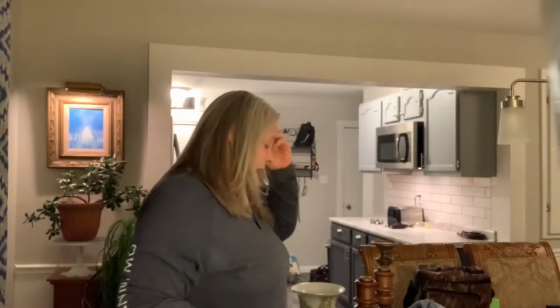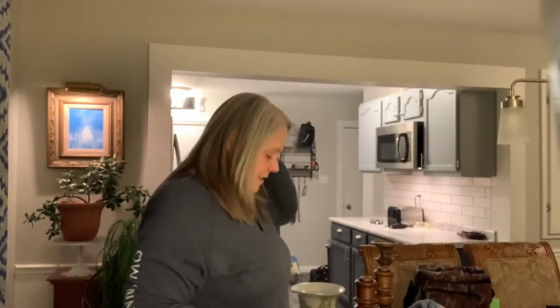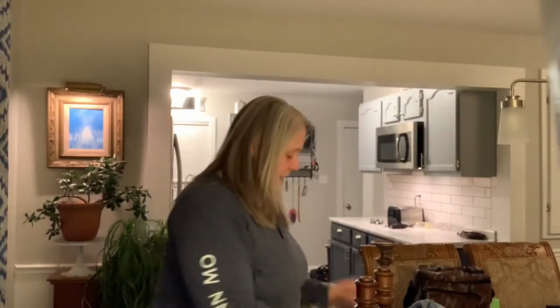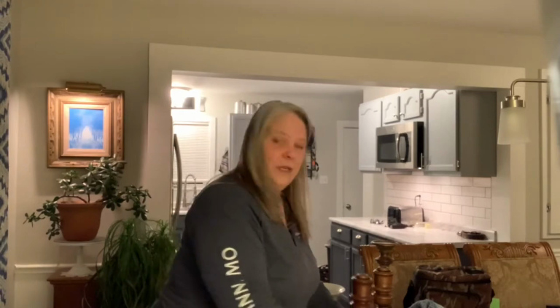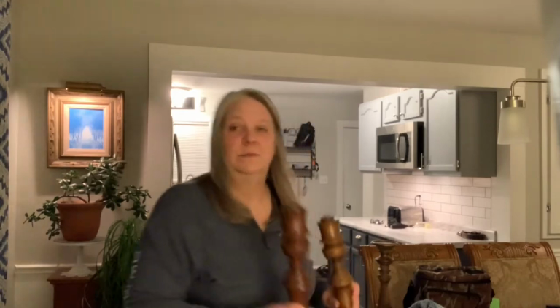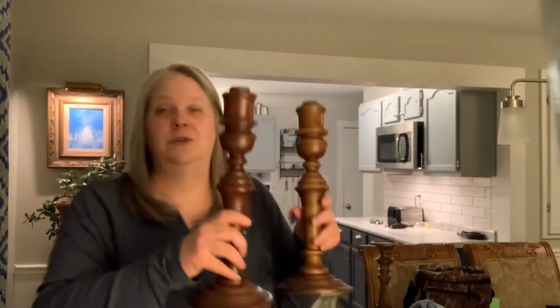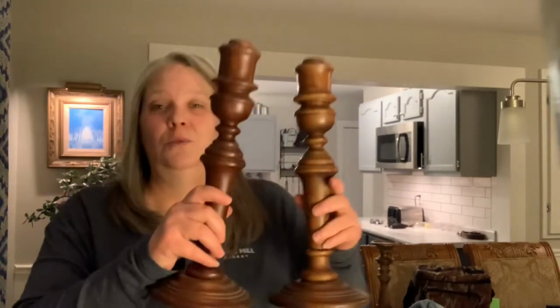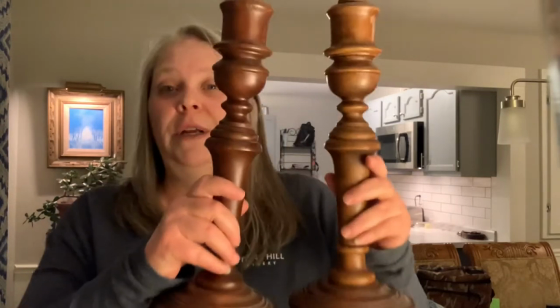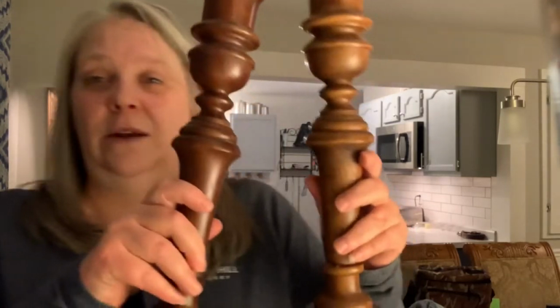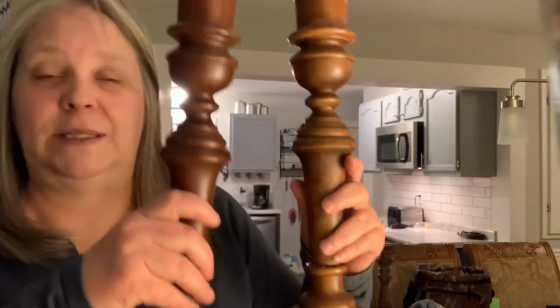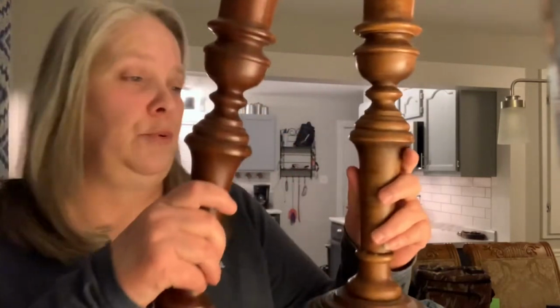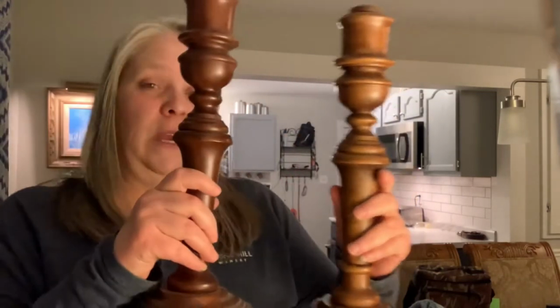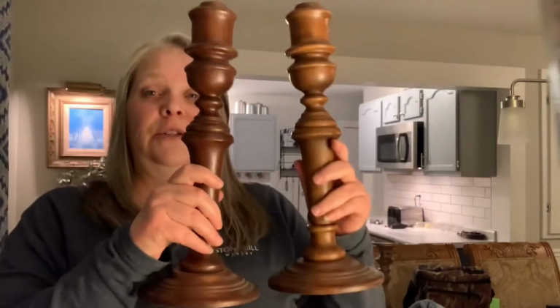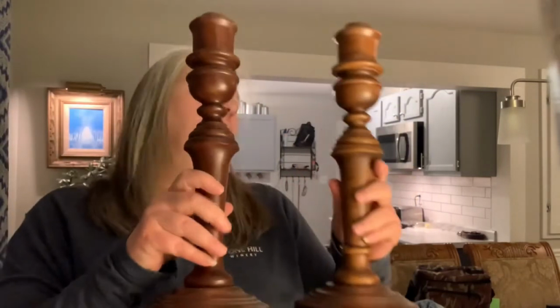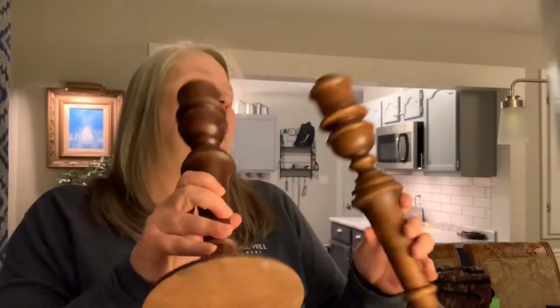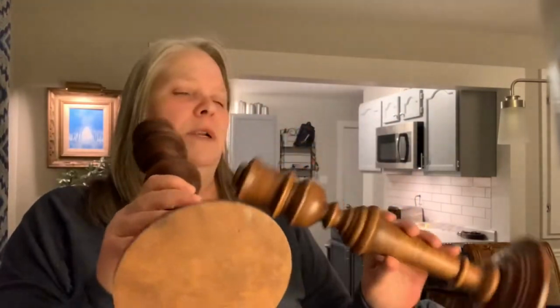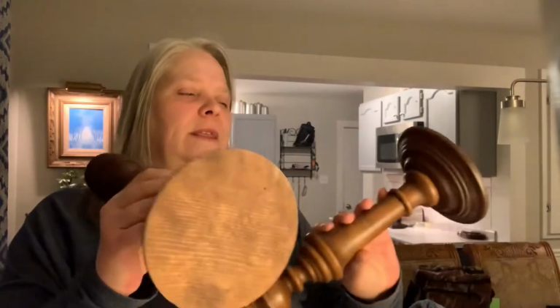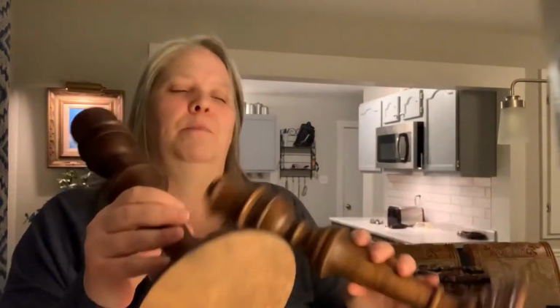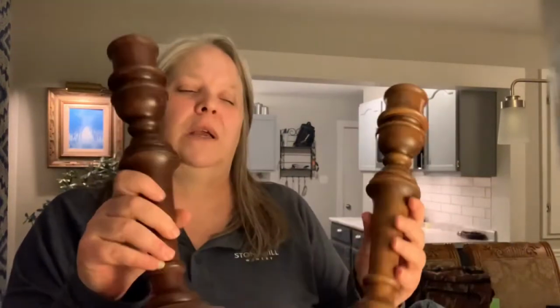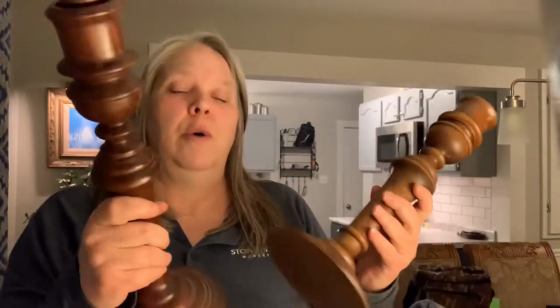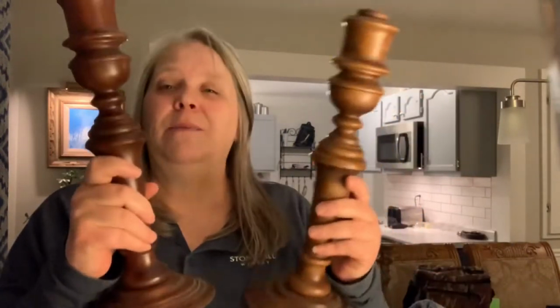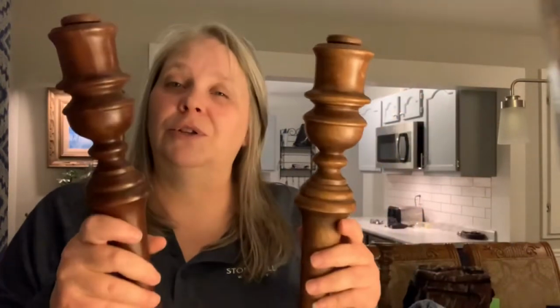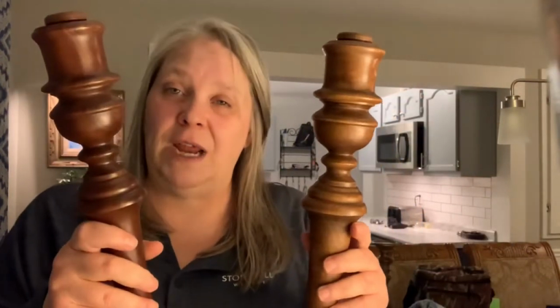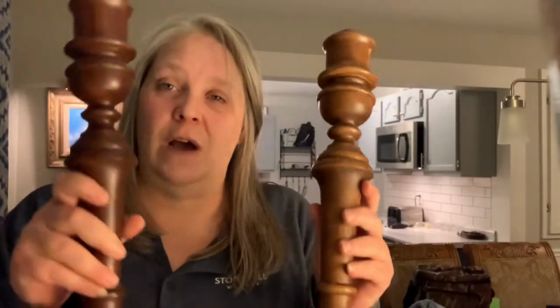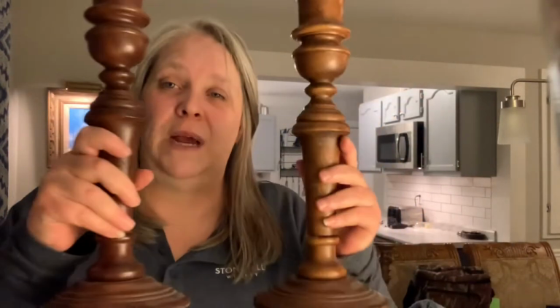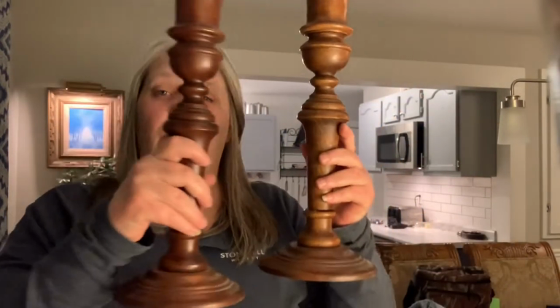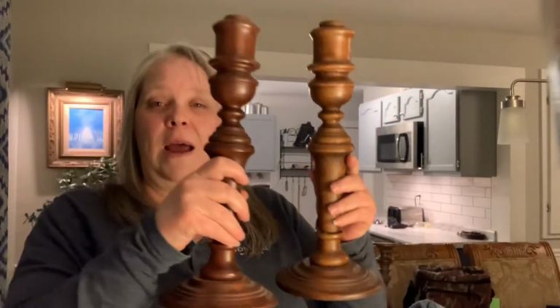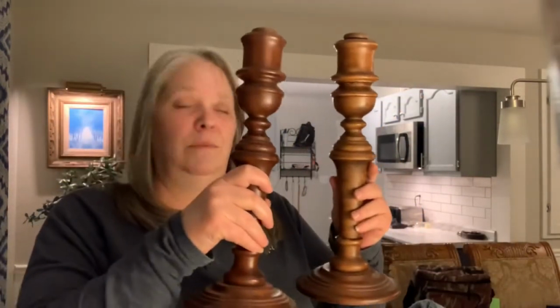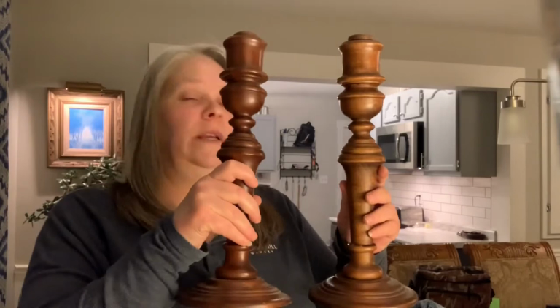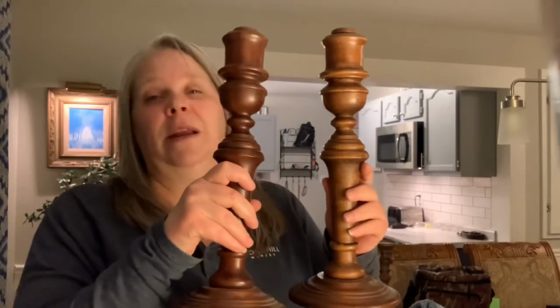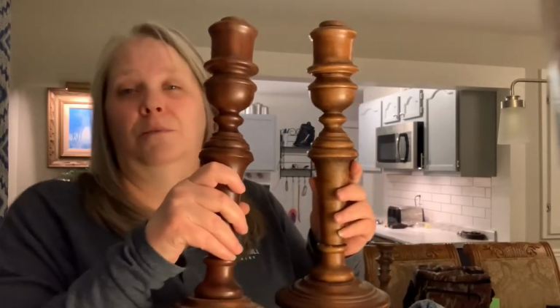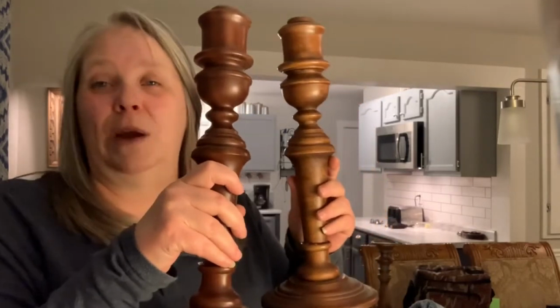Next I found some candlesticks — wood candlesticks. These are pretty big, I got two of them. I want to say they were a buck, but maybe they were two and a half. I'm likely going to paint them, probably white.